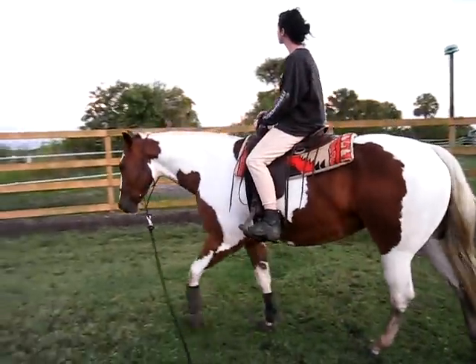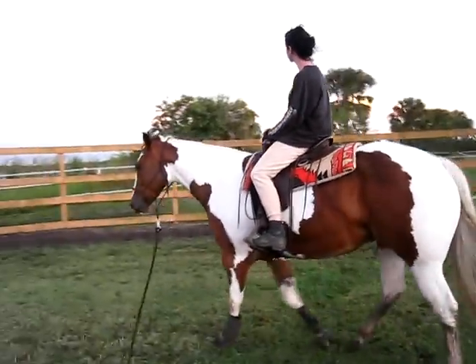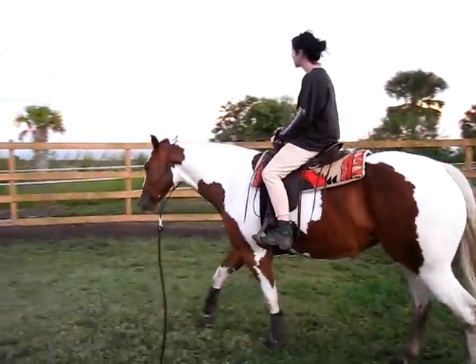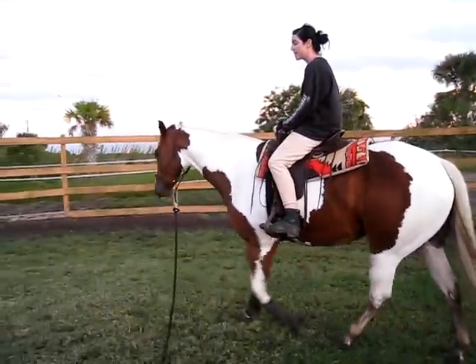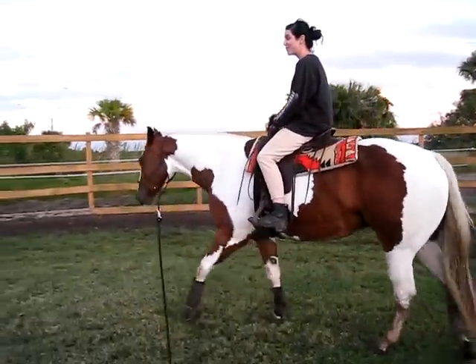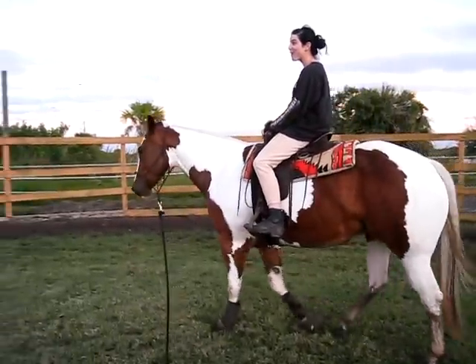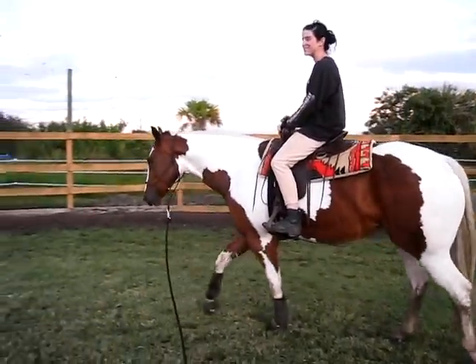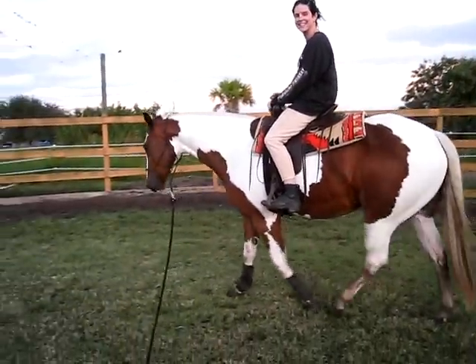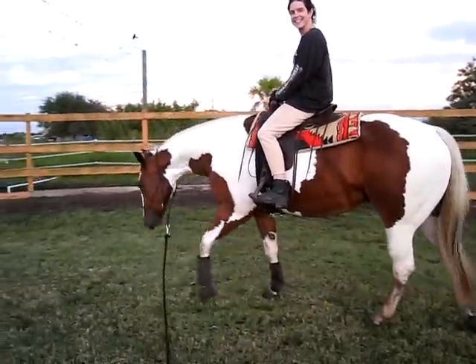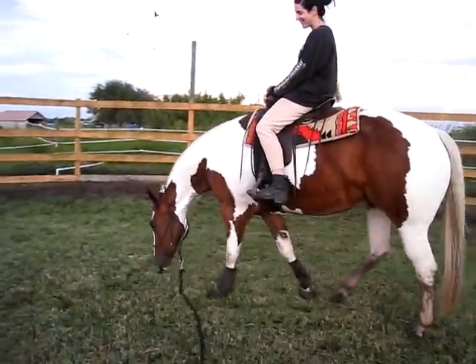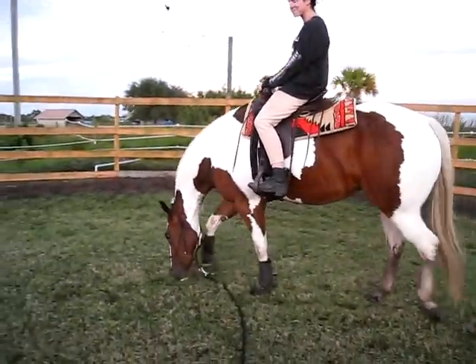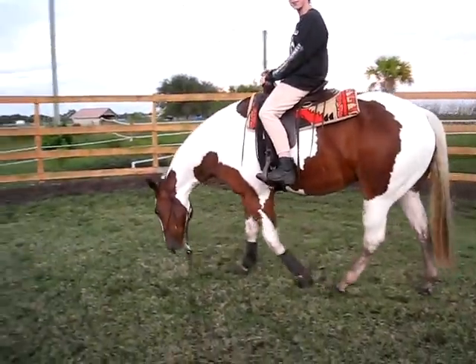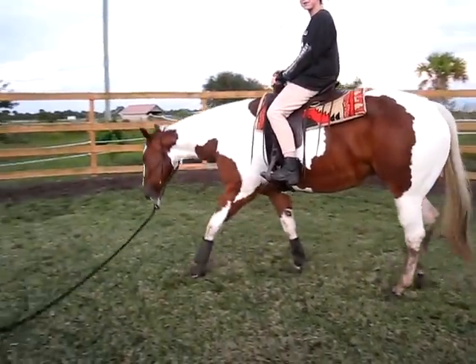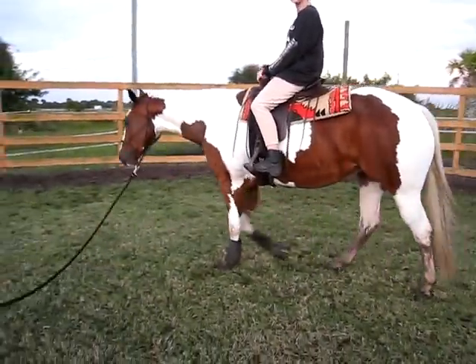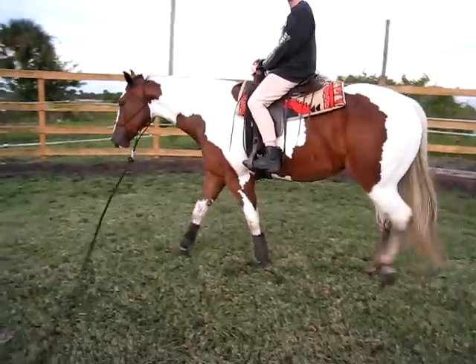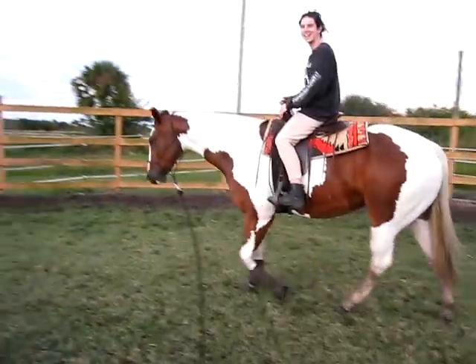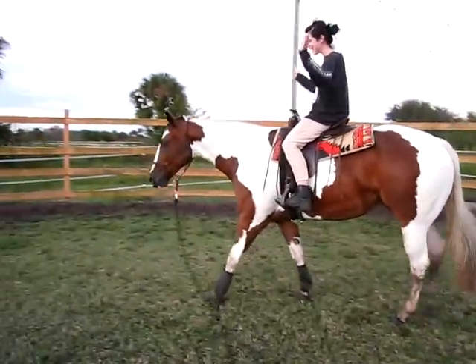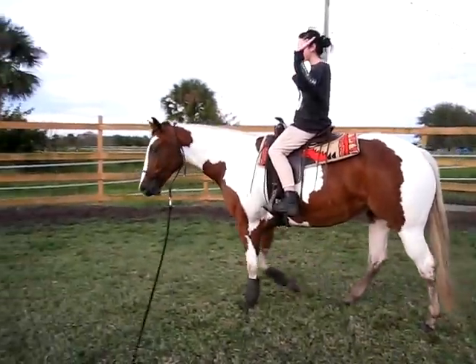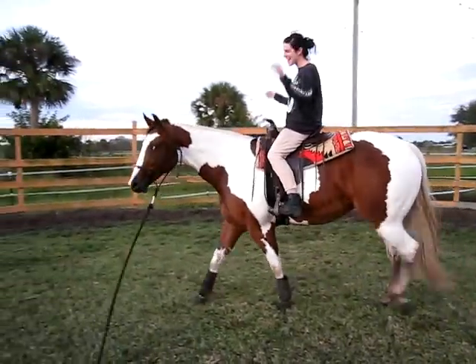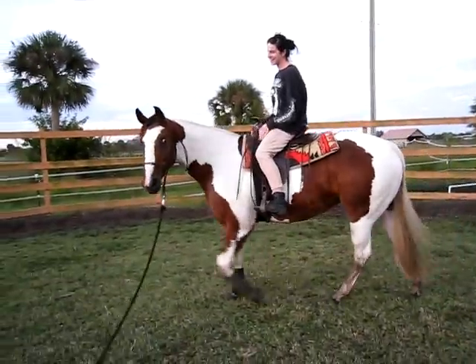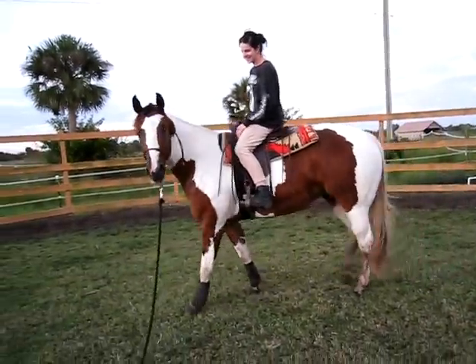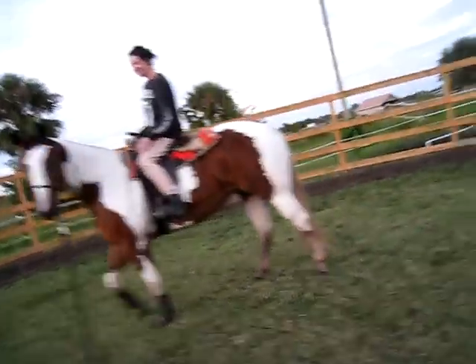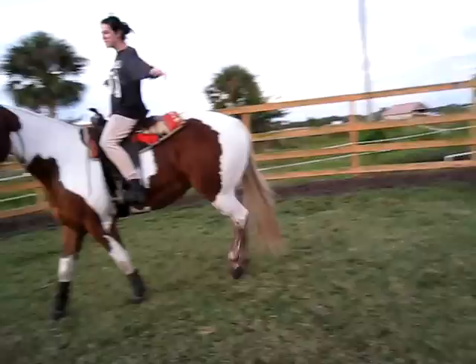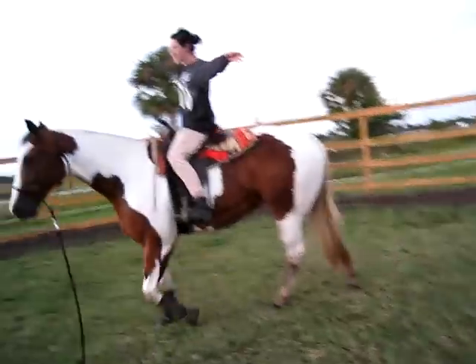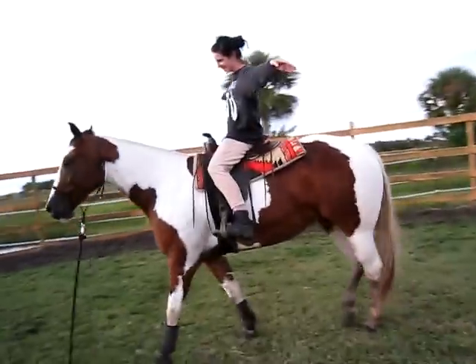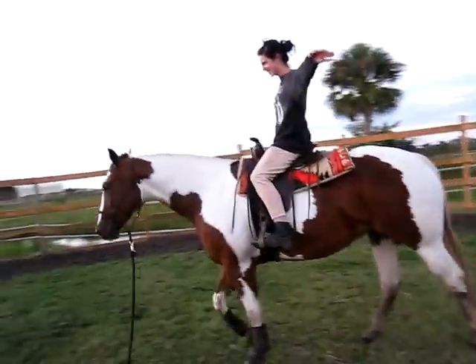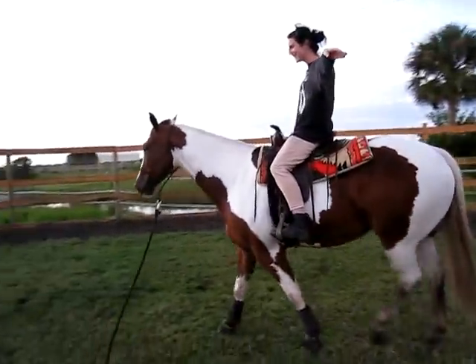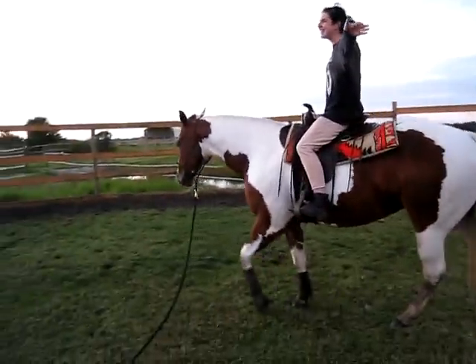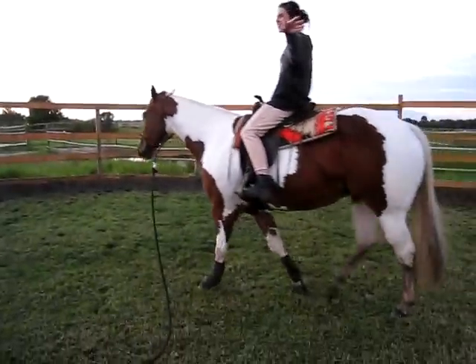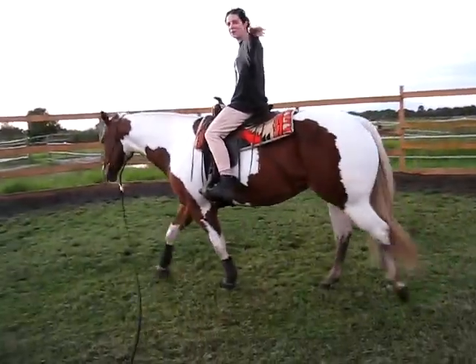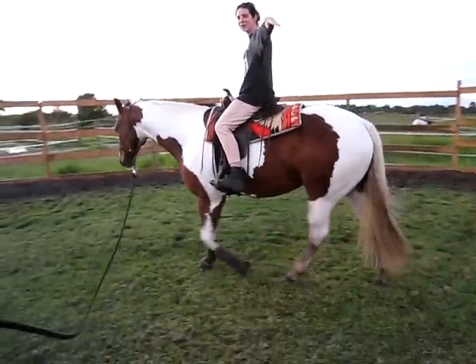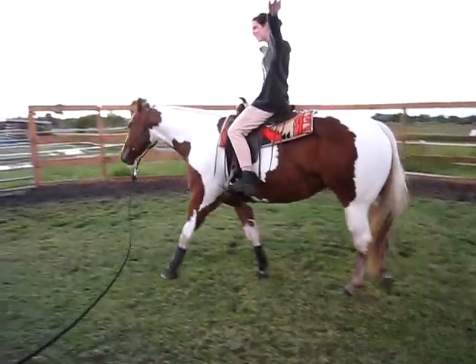How does it feel, Sam? It feels awesome. This is my first unbroken horse to ever ride. Look Mum, no hands! Look Mum, no hands! On an unbroken horse. Woo!